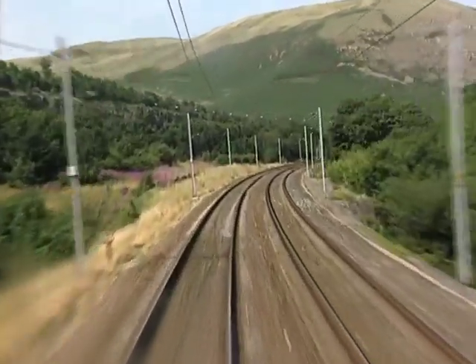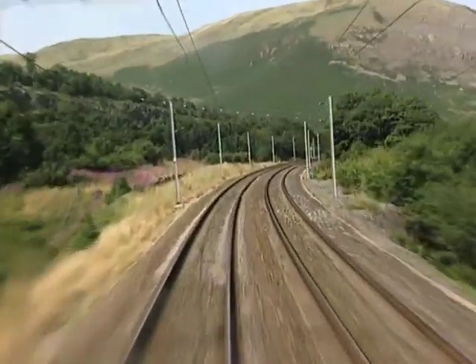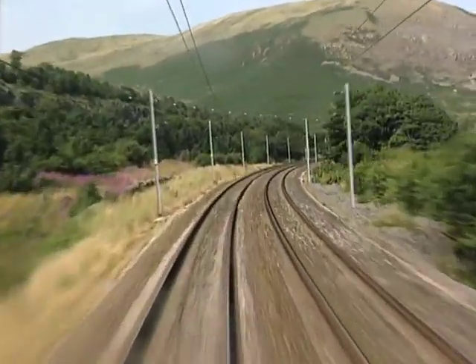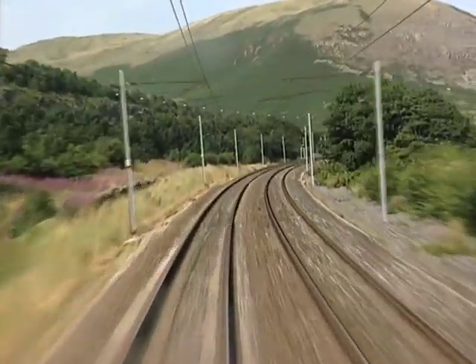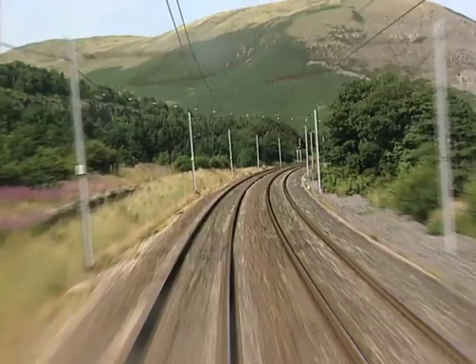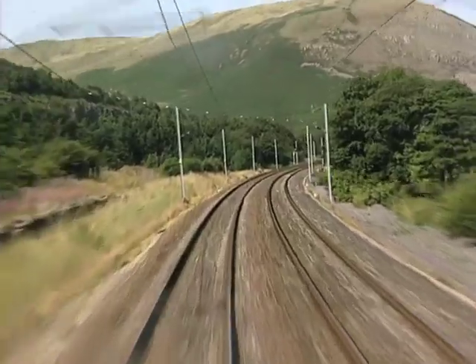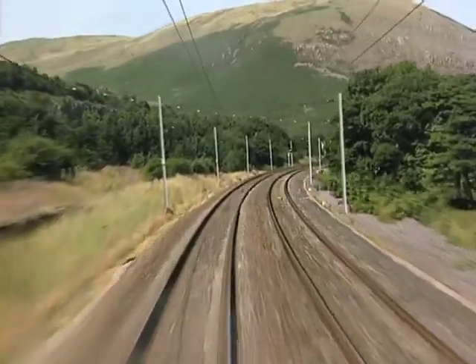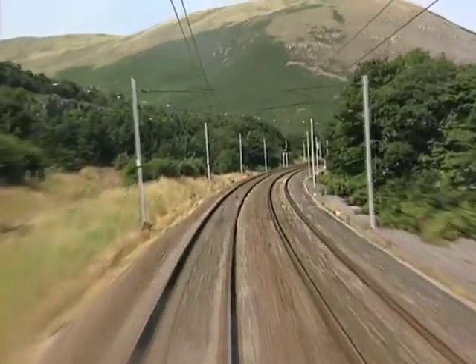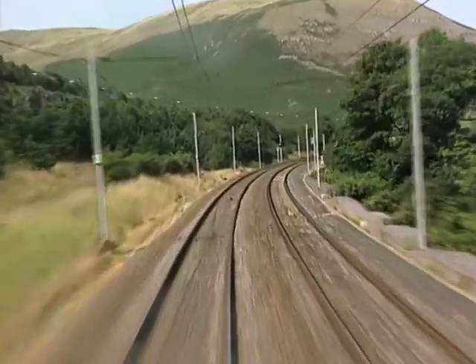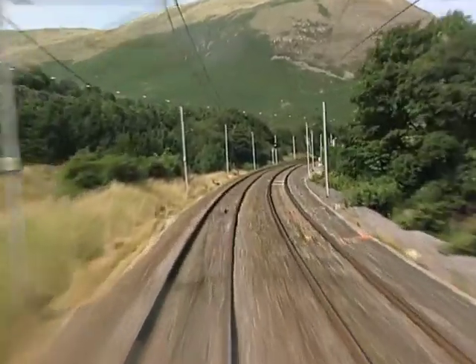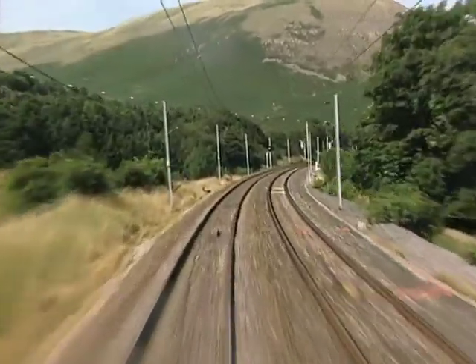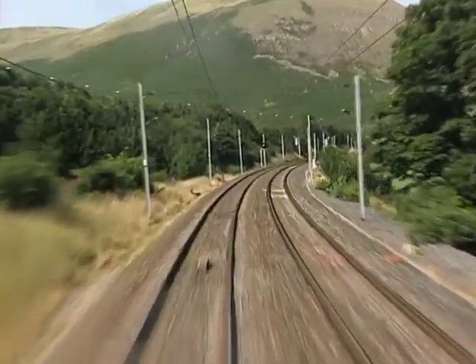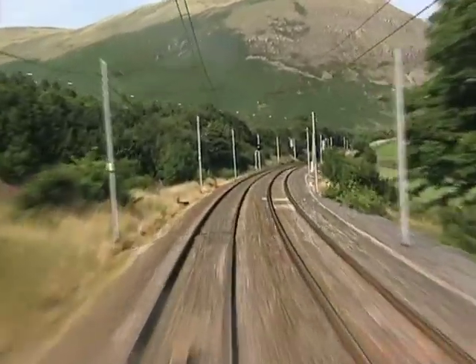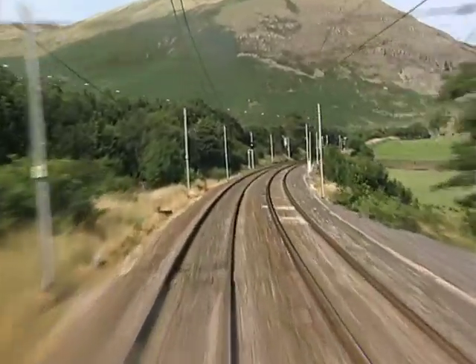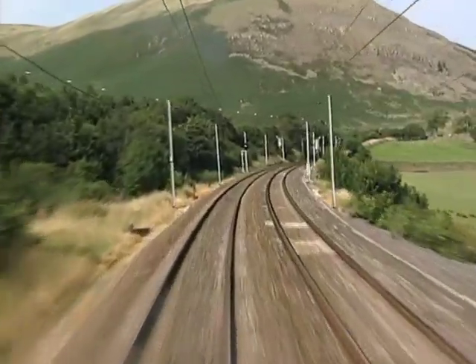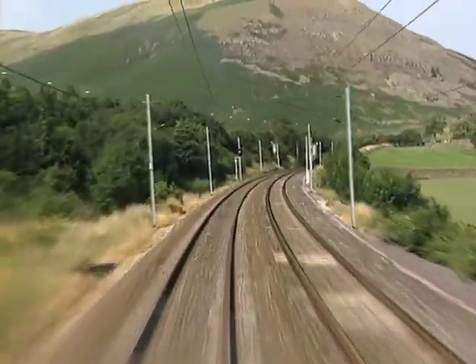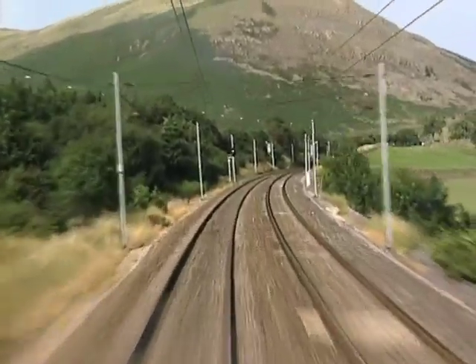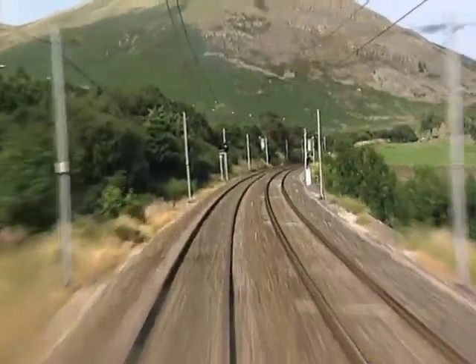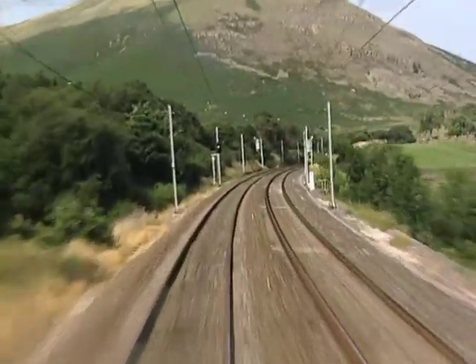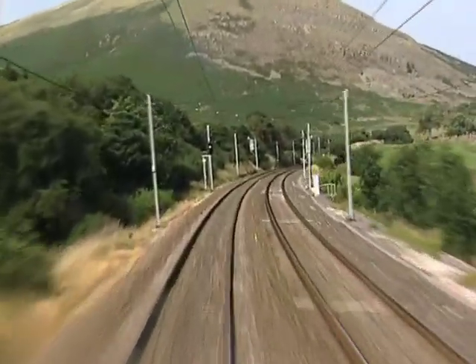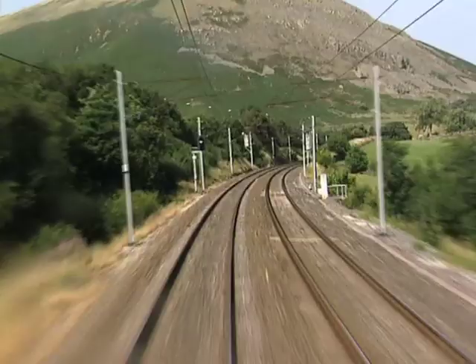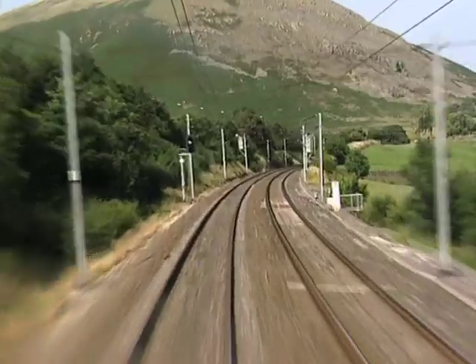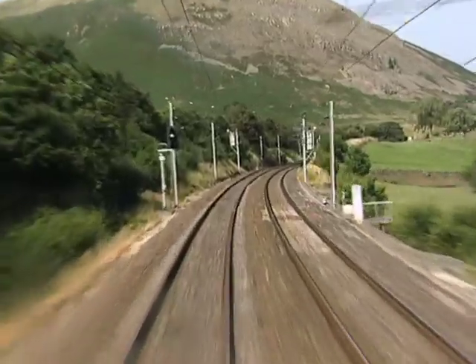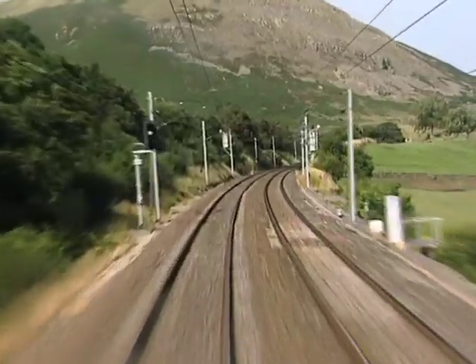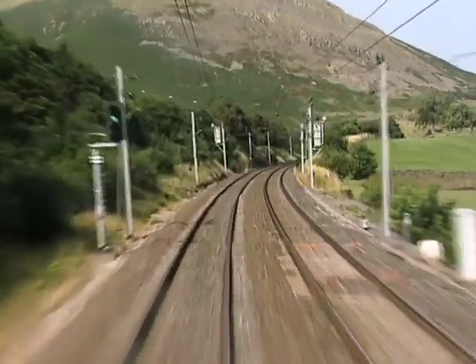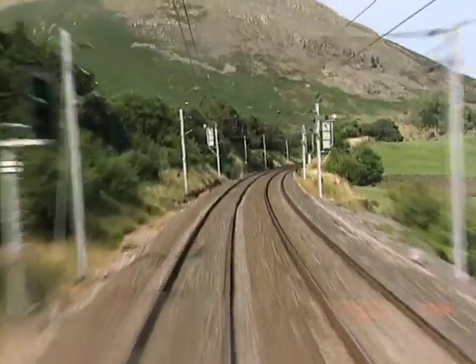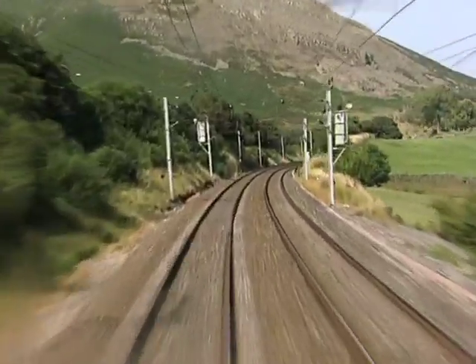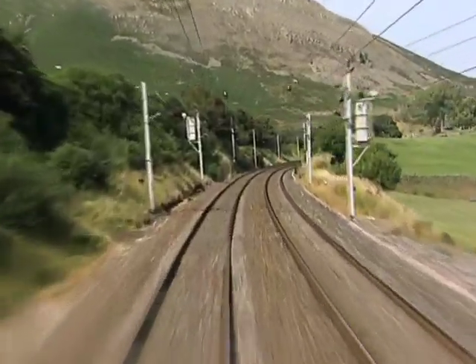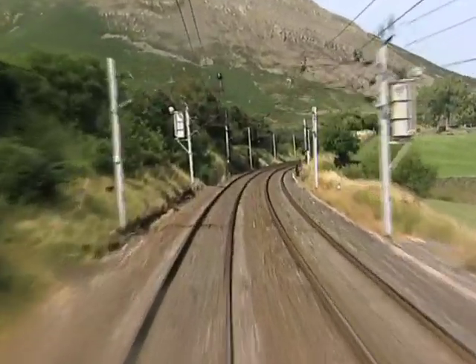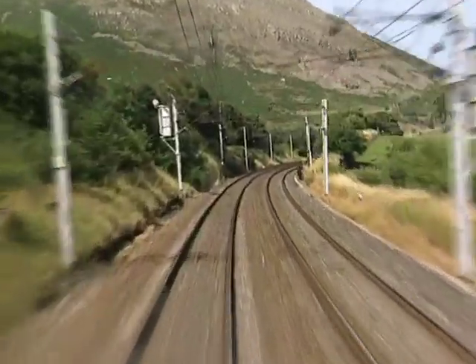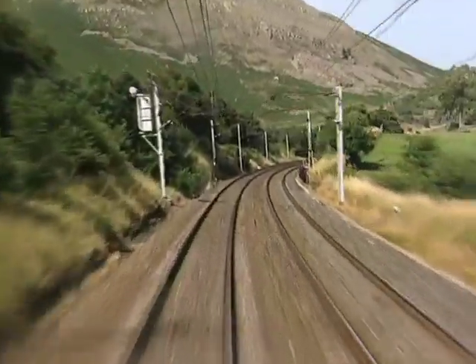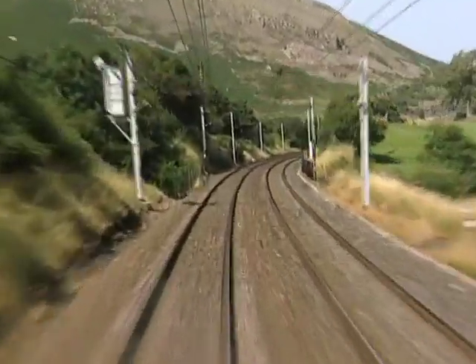The valley bottom widens briefly — the site of a Roman fort at Boro Bridge, a cold, rainy spot which must have been one of the least desirable postings in the Empire.